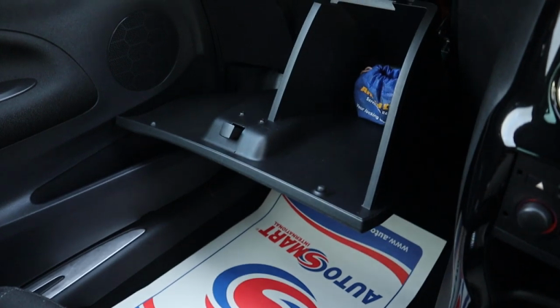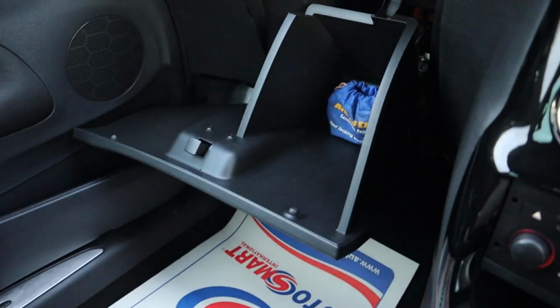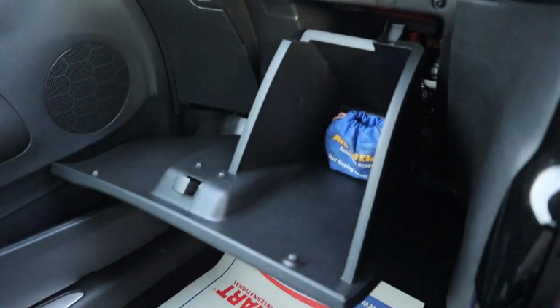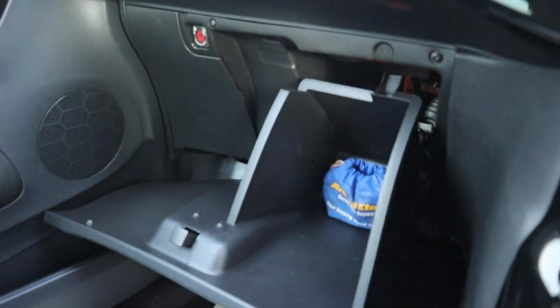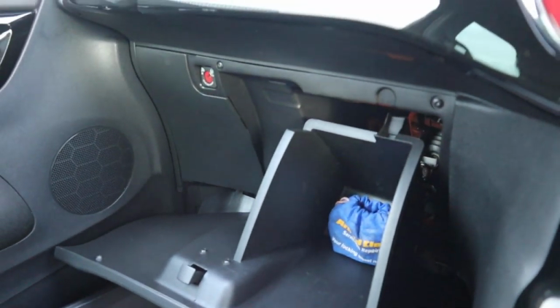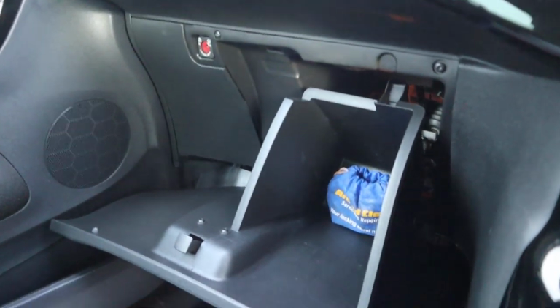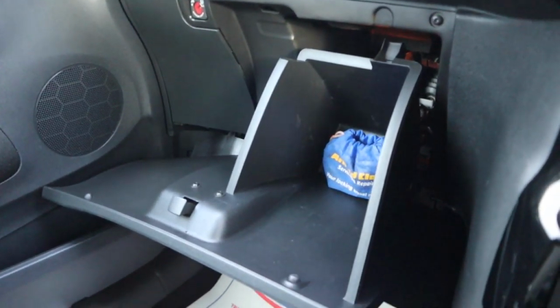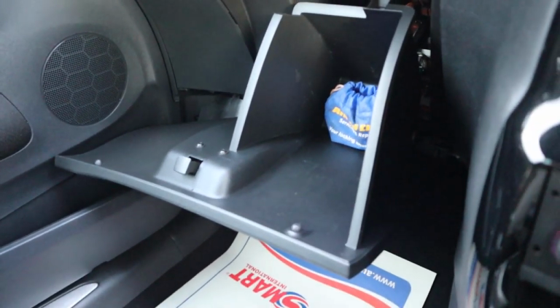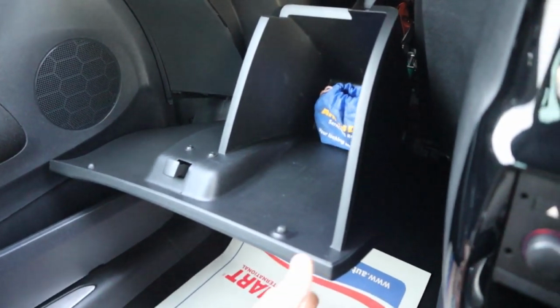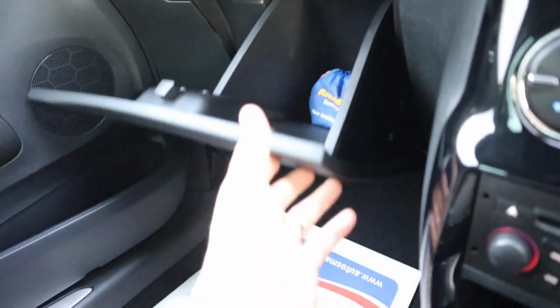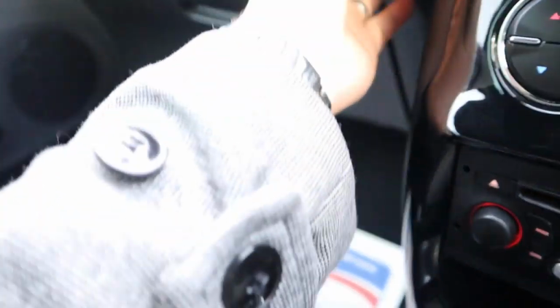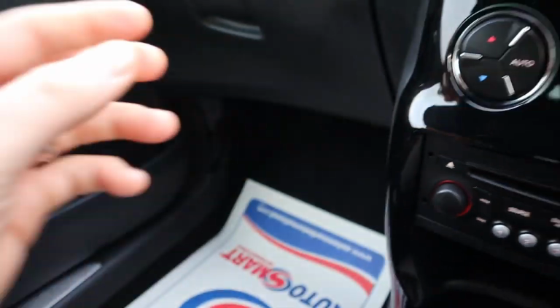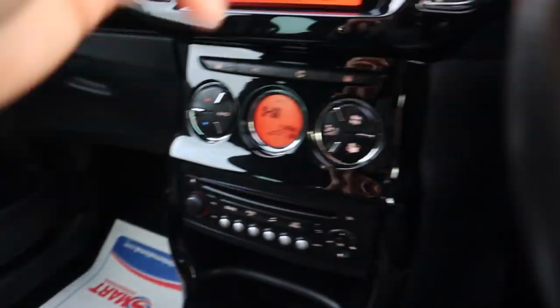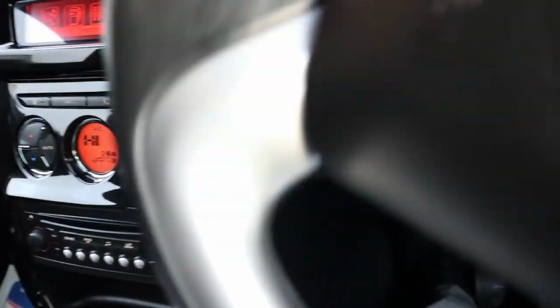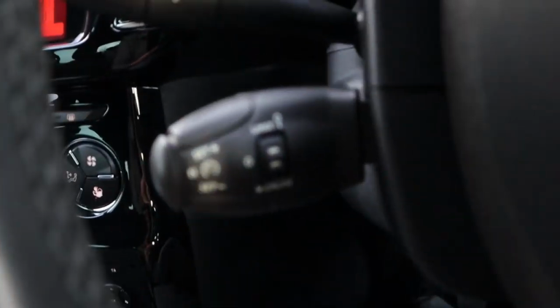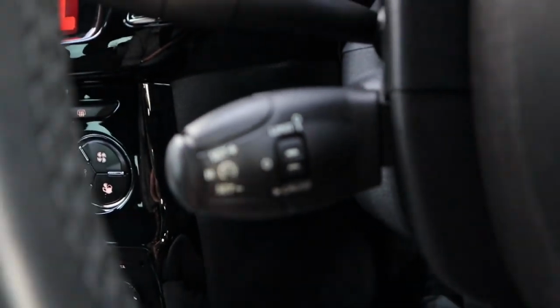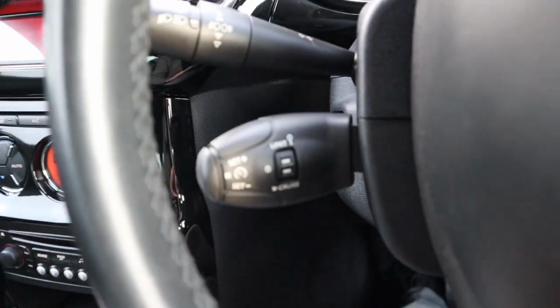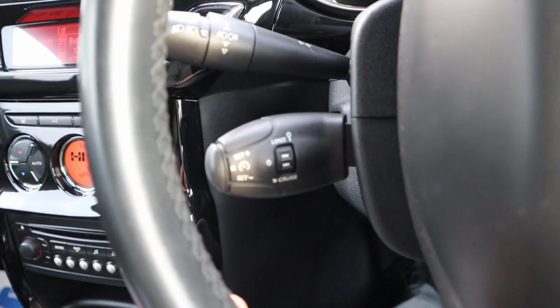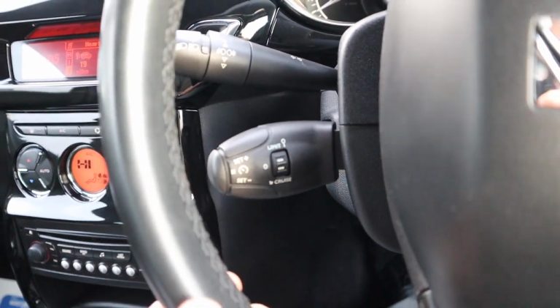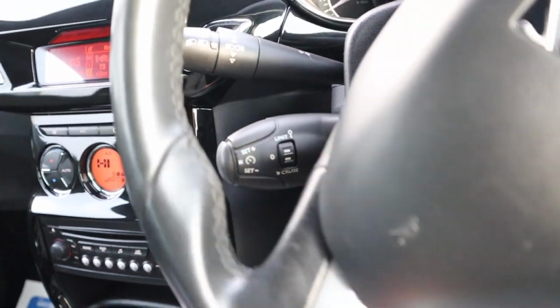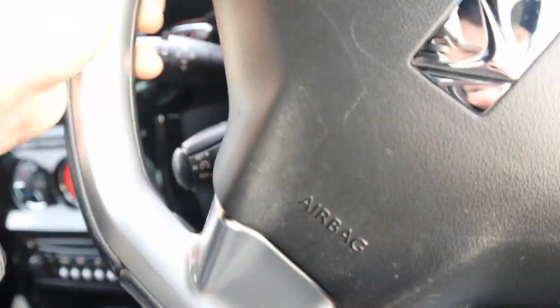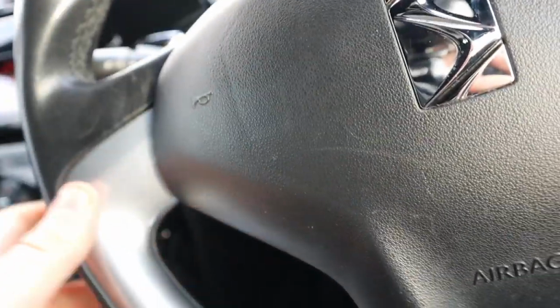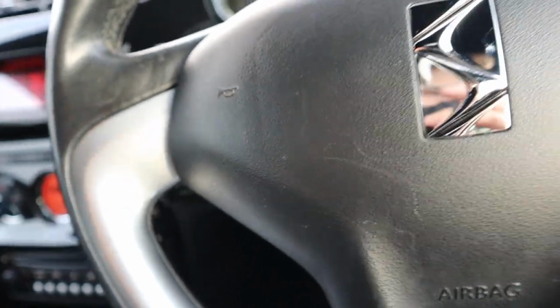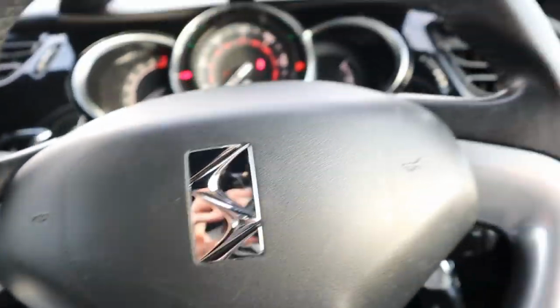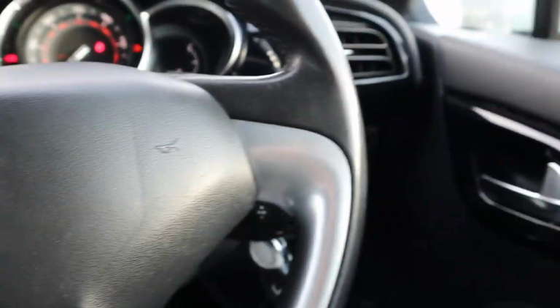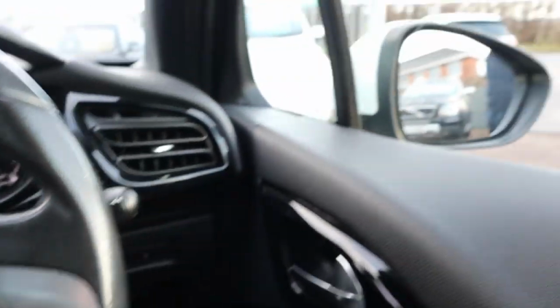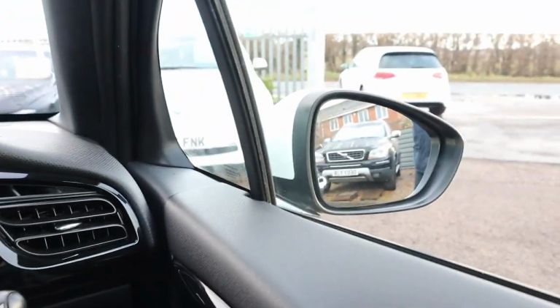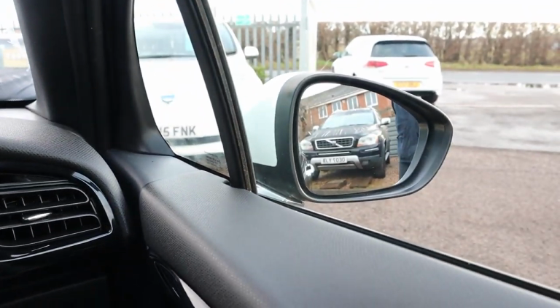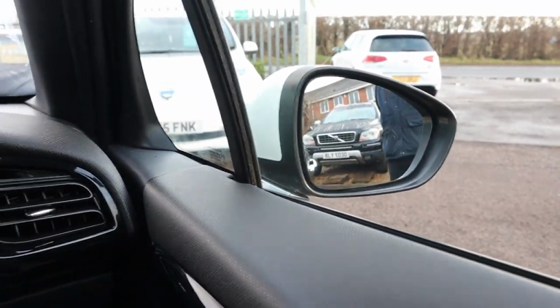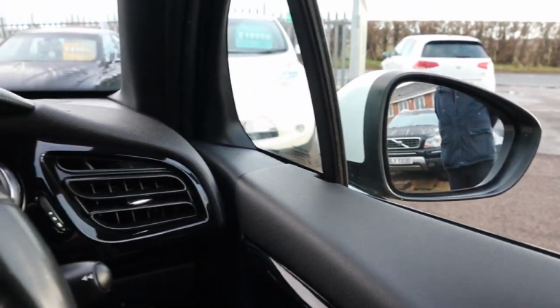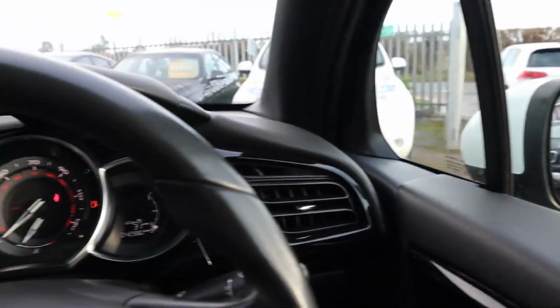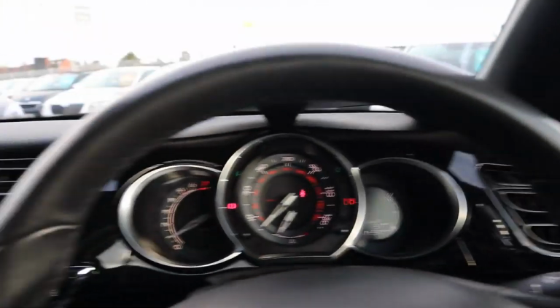Glove box — your locking wheel nut is in there. On this side you've got cruise control. It smells fantastic in the car; I can't imagine there's been any smokers or pets.